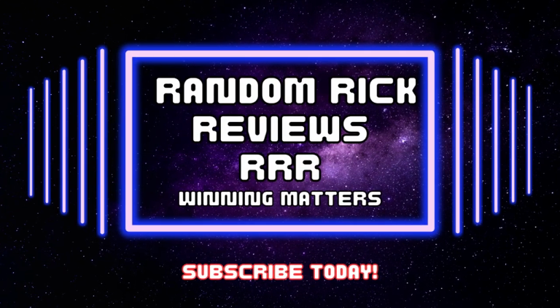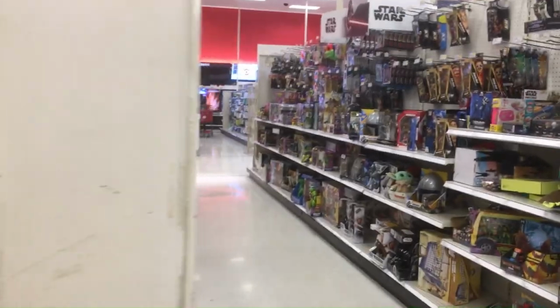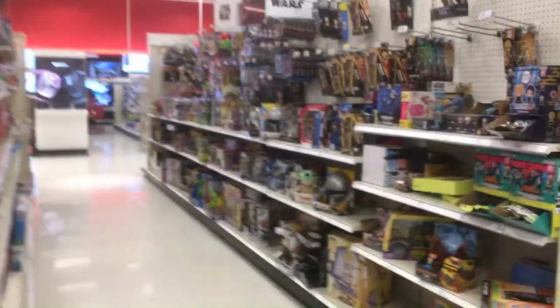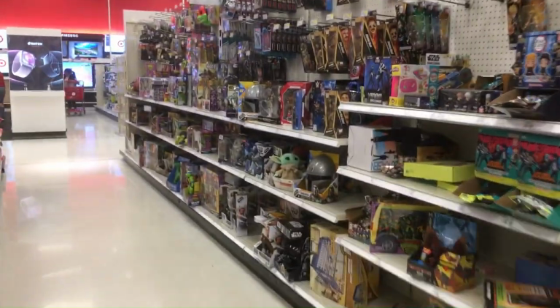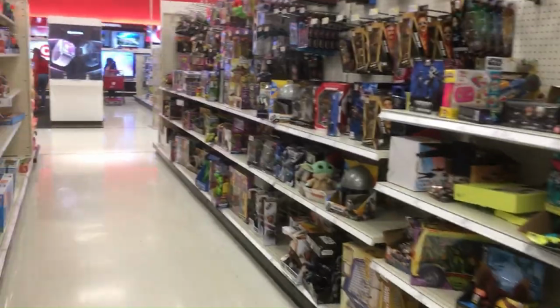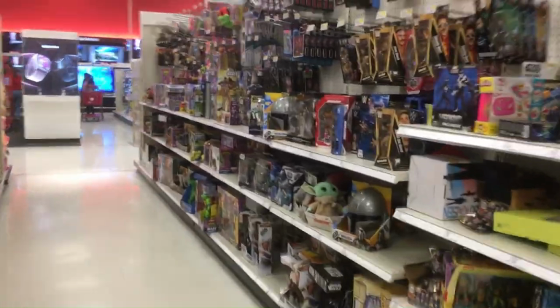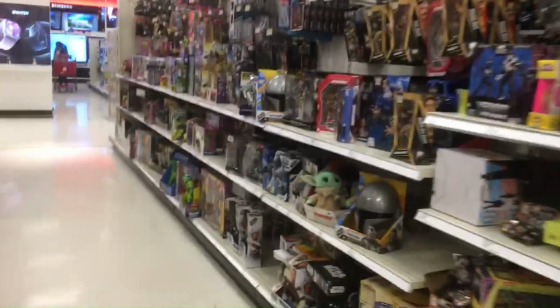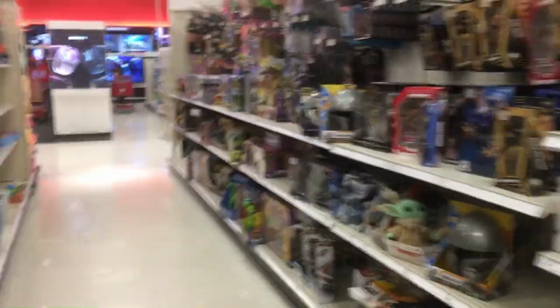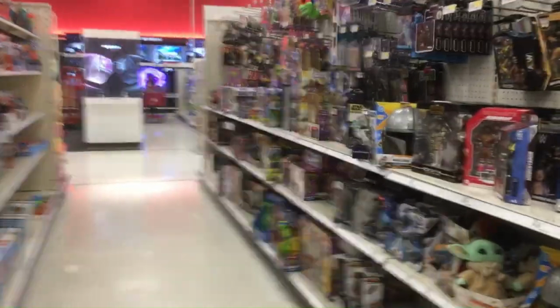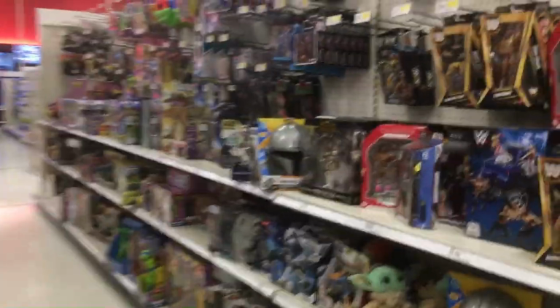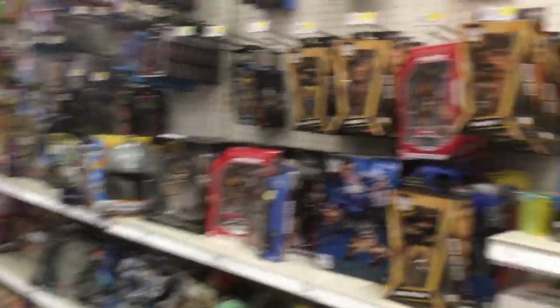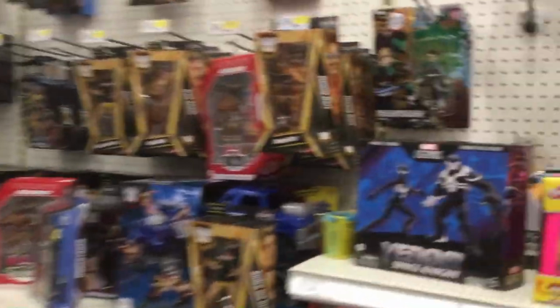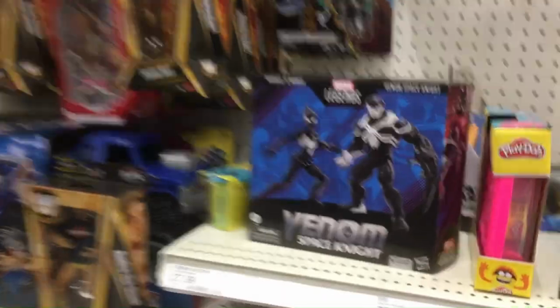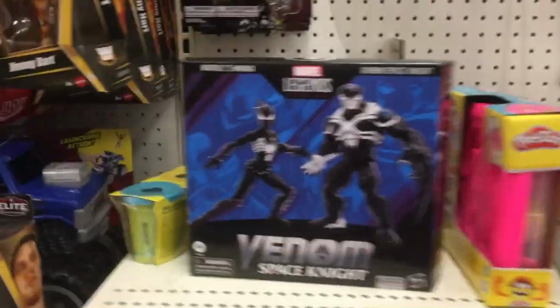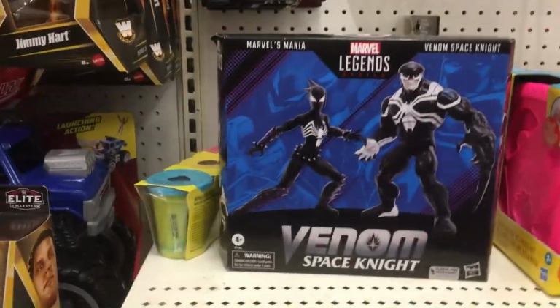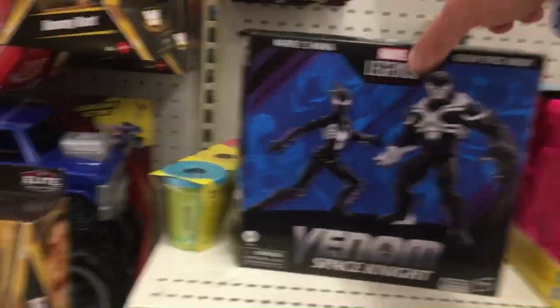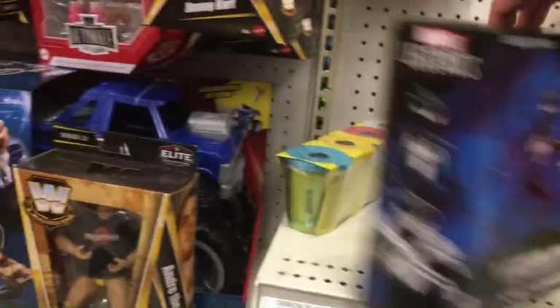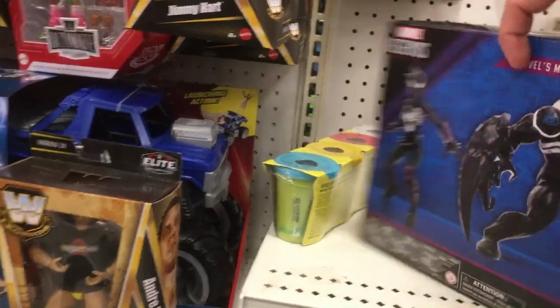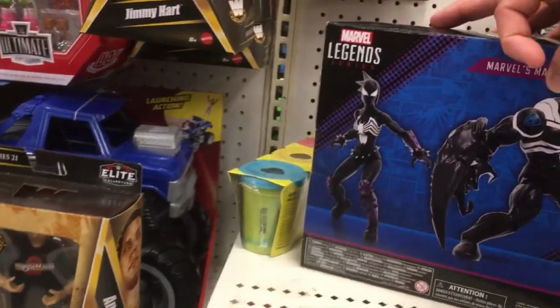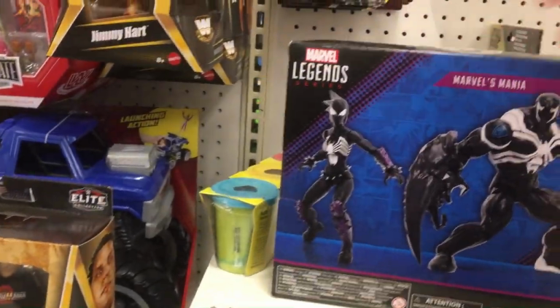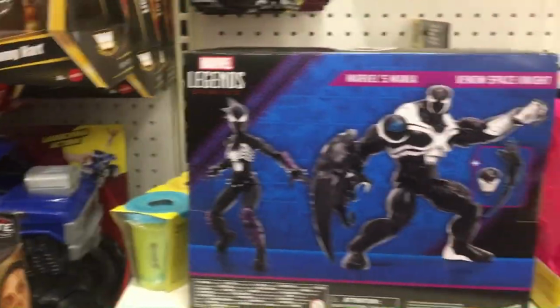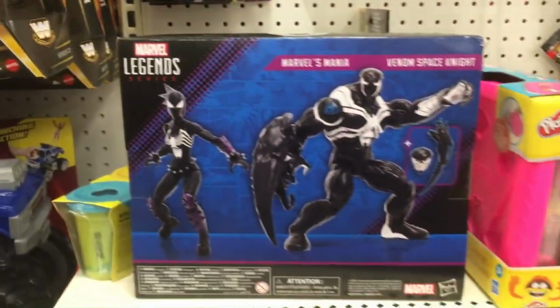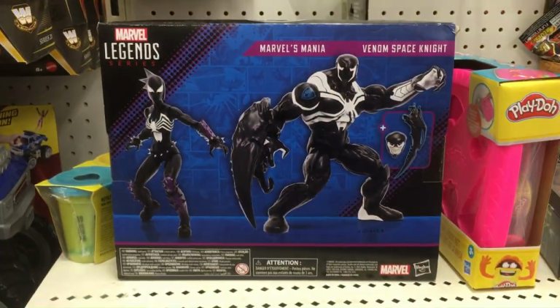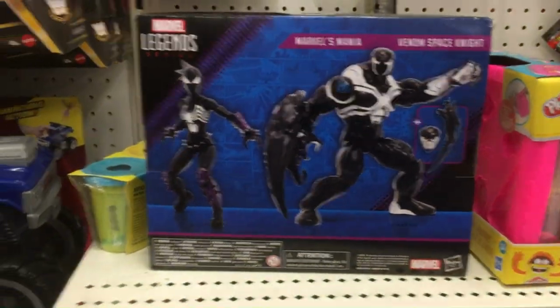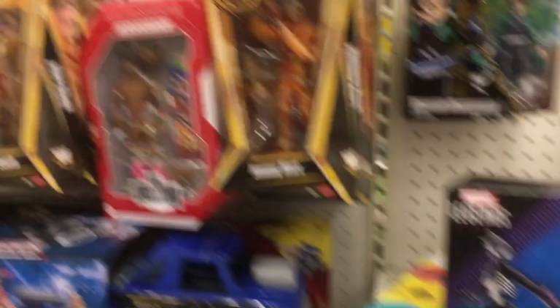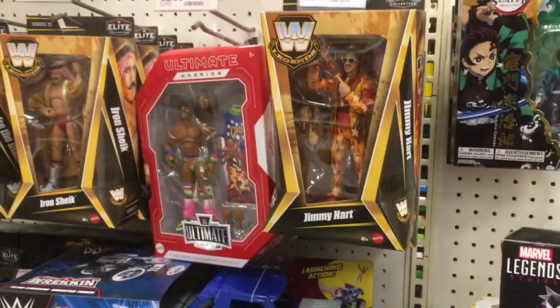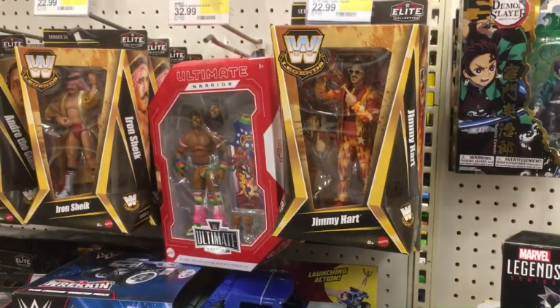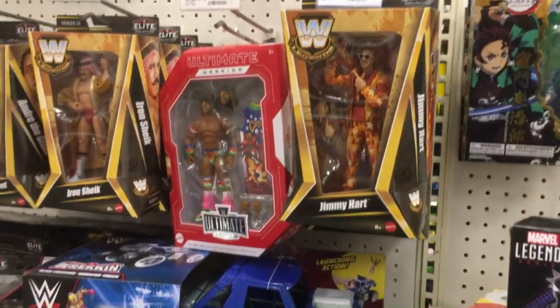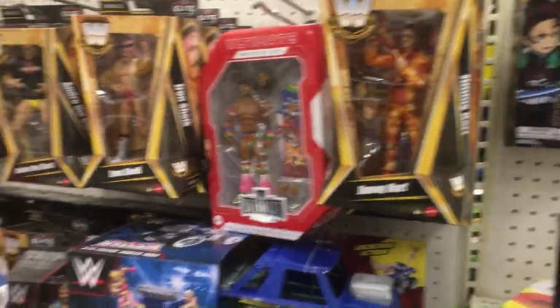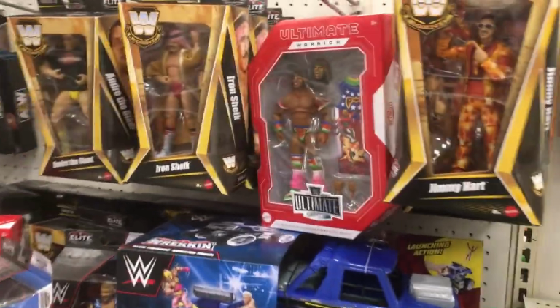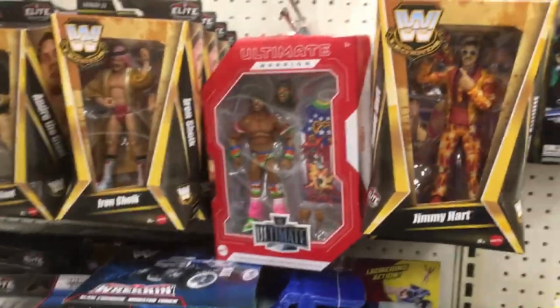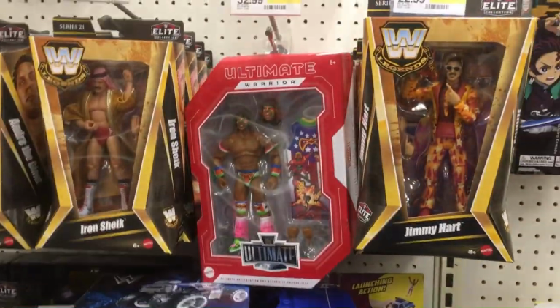Welcome back to Triple R — Random Rook Reviews. Doing a toy hunt at Target today, see what they got. They got a two-pack Venom Space Knight in the wrestling aisle for some reason, Jimmy Hart, Ultimate Warrior, Iron Chic over here.